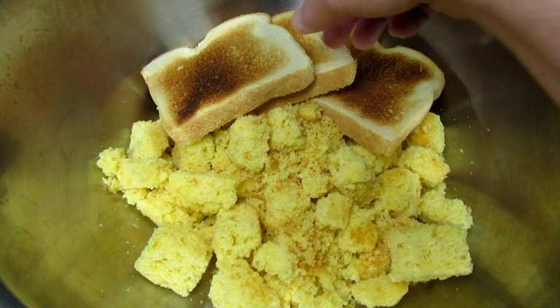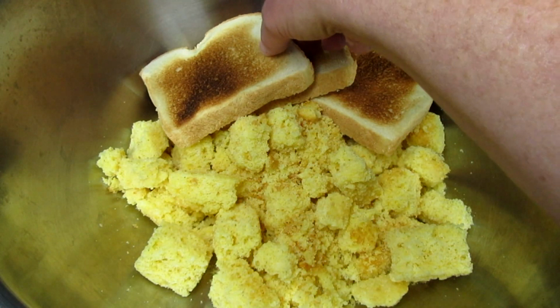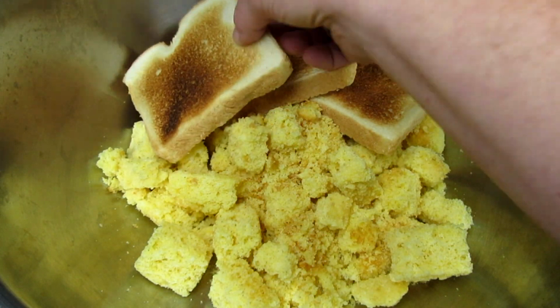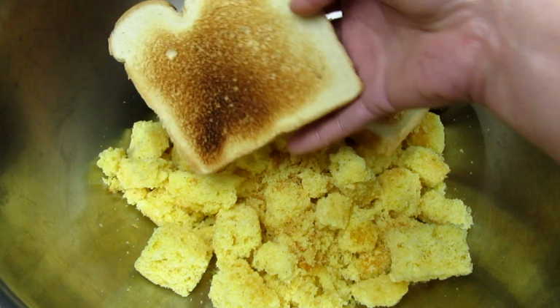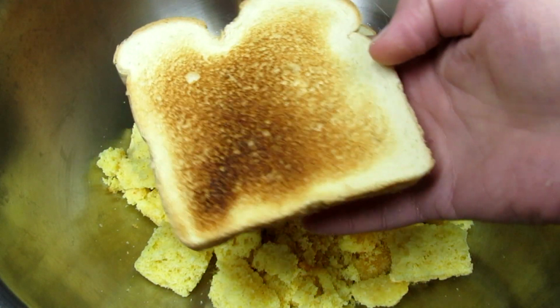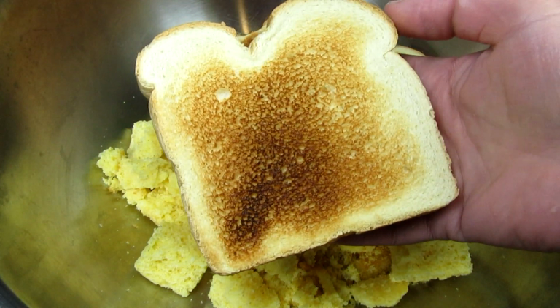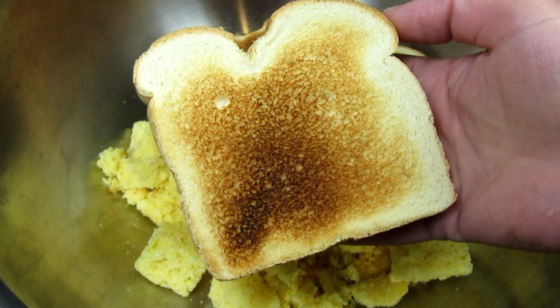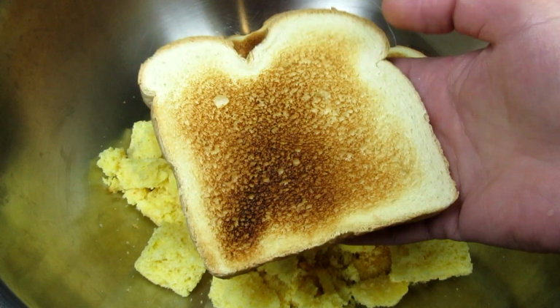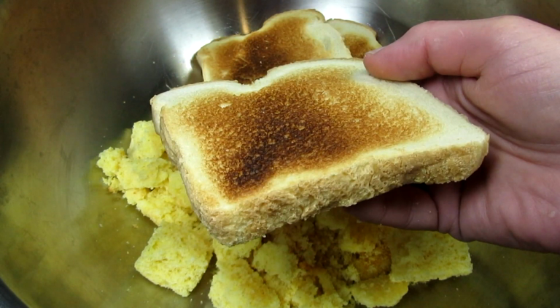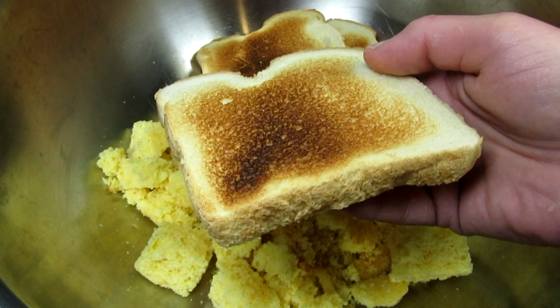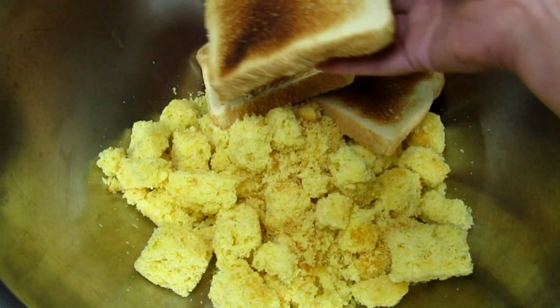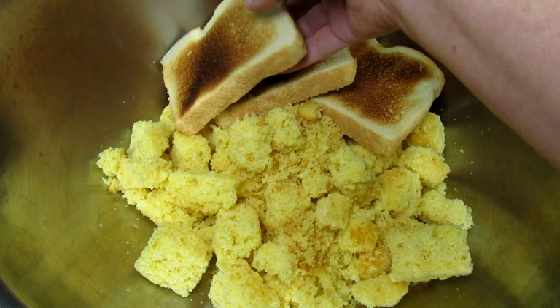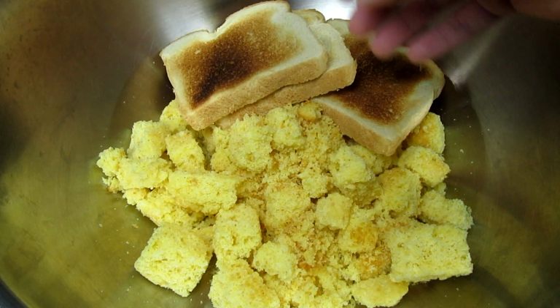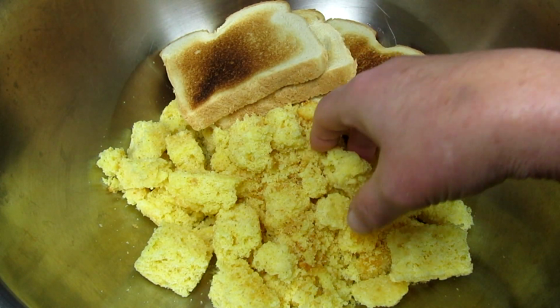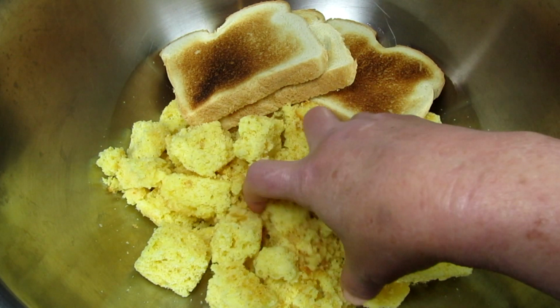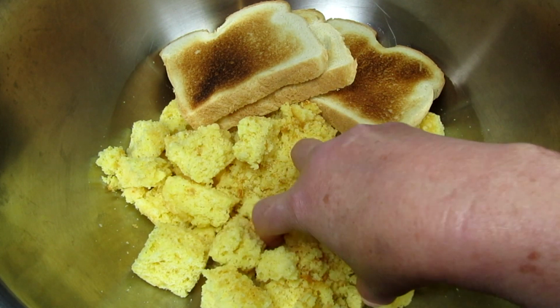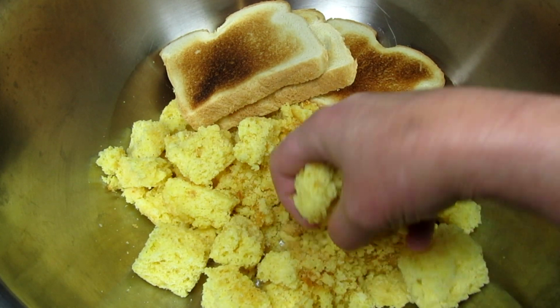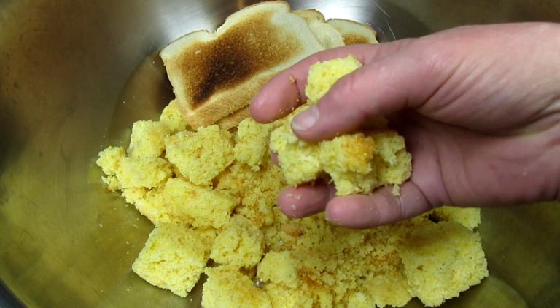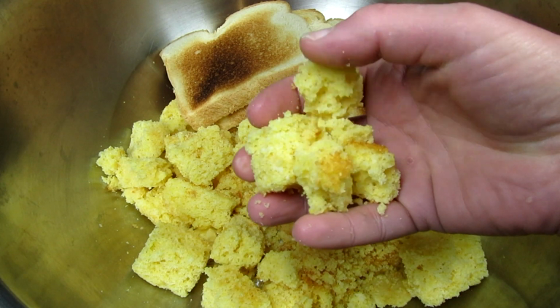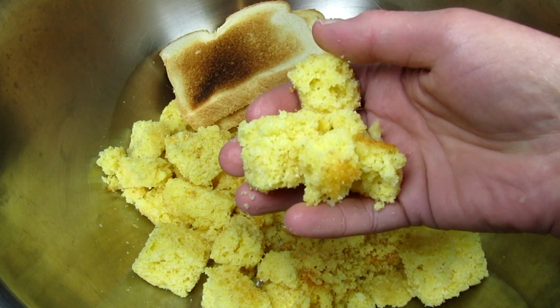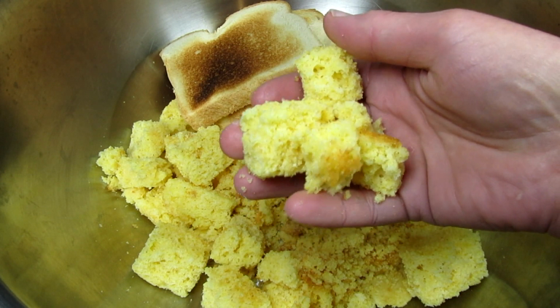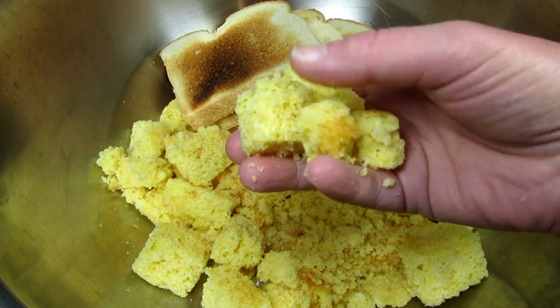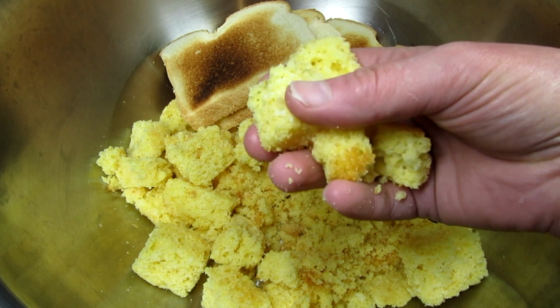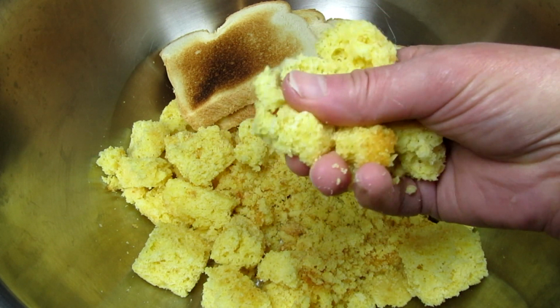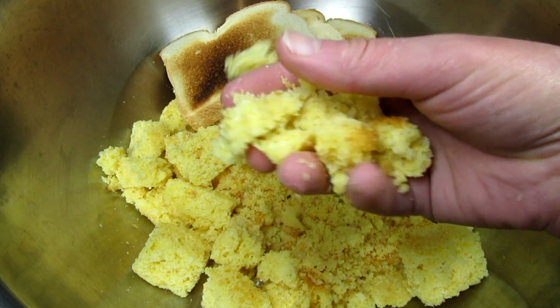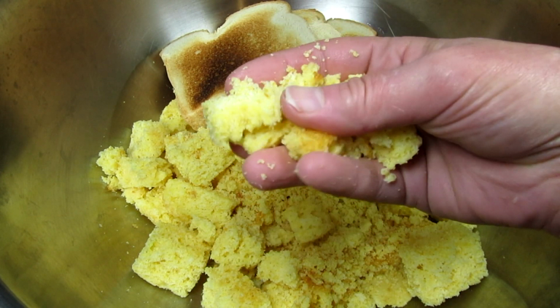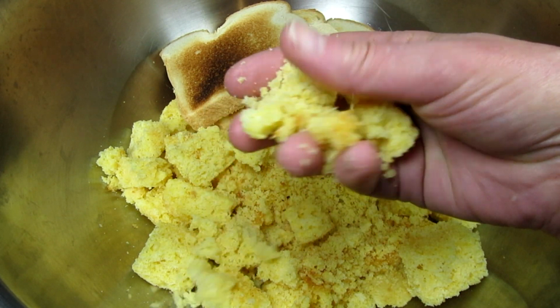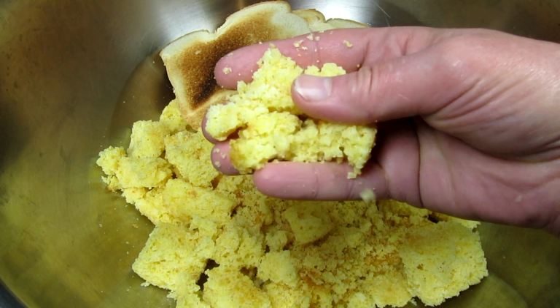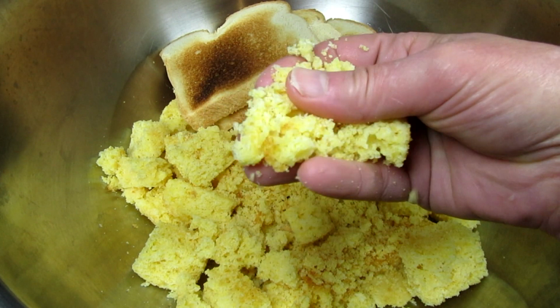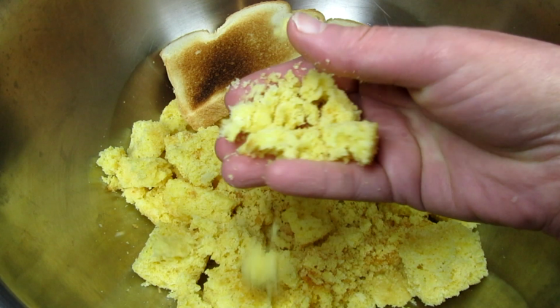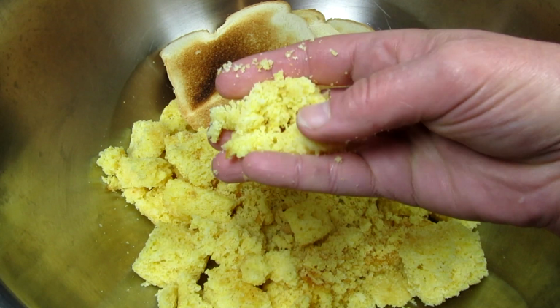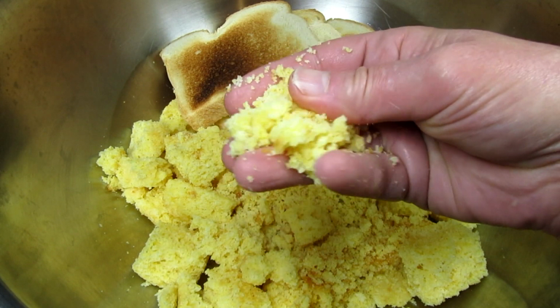In a large bowl I have some stale cornbread along with three pieces of white toast. The cornbread is really dry and crumbly and the toast will help add some texture and absorb the liquid. I'm breaking up the cornbread and tearing the toast into small pieces.